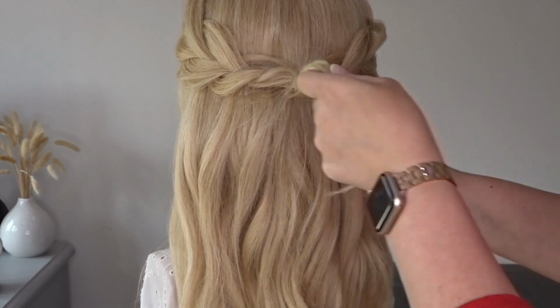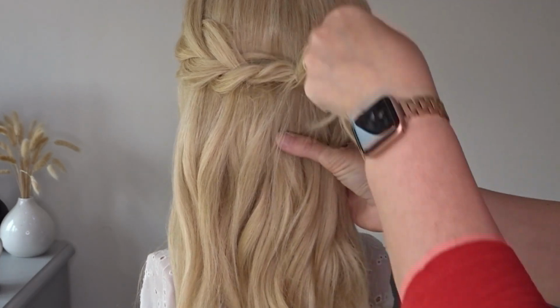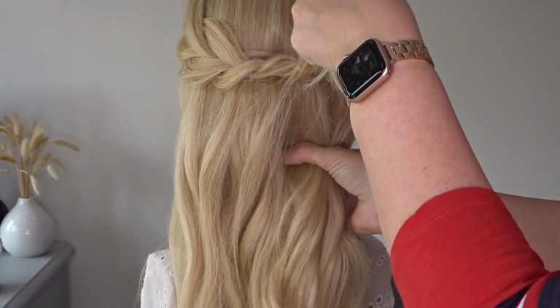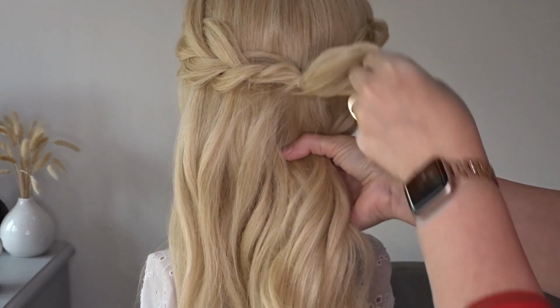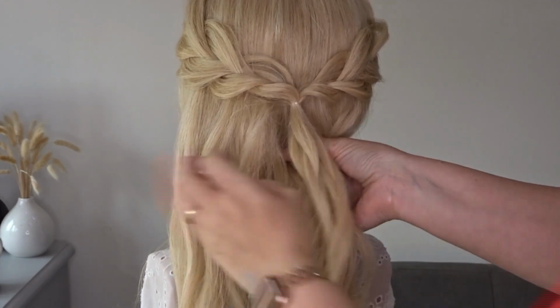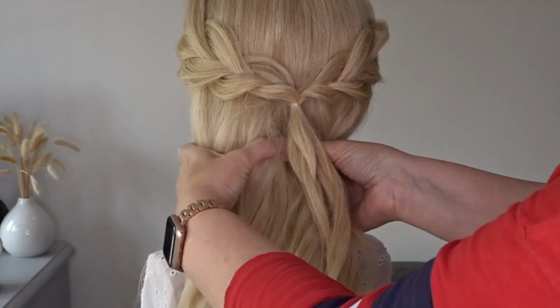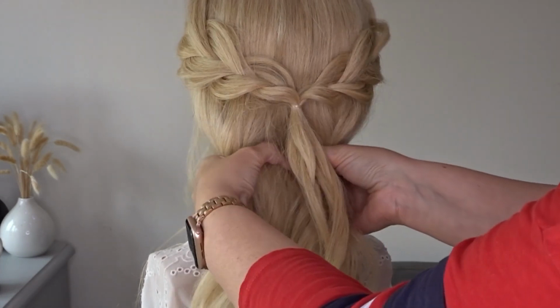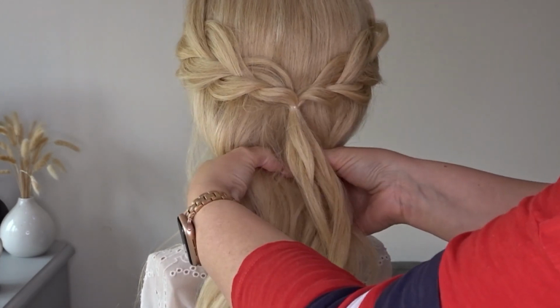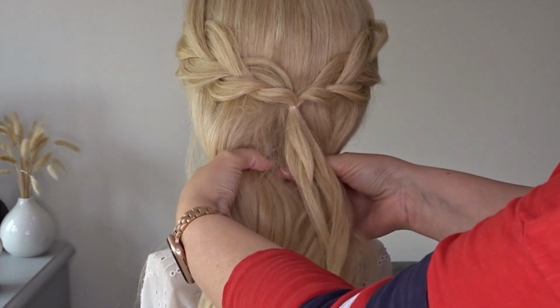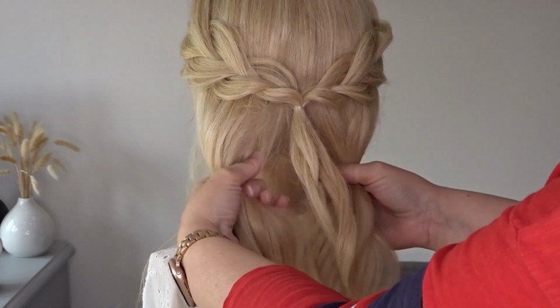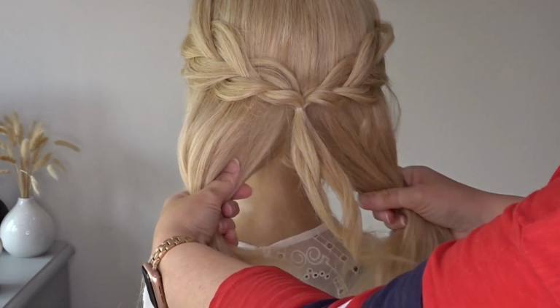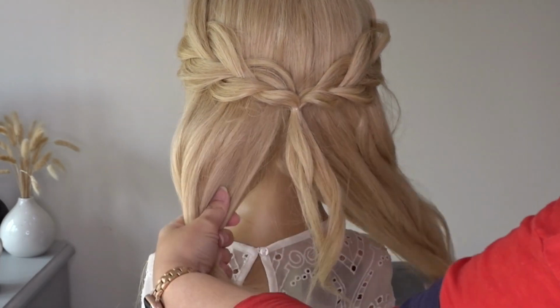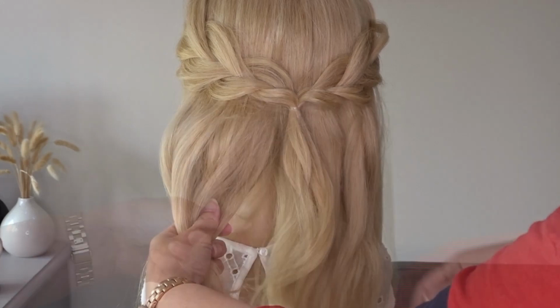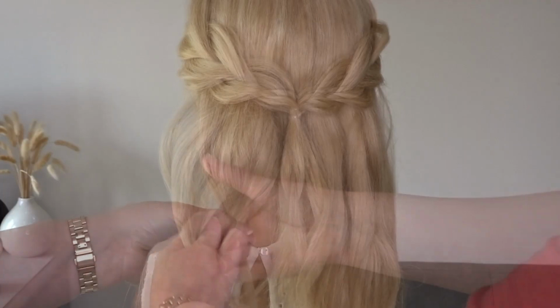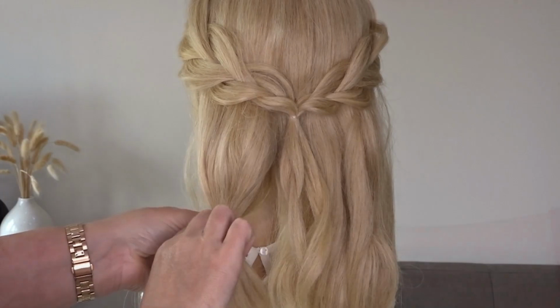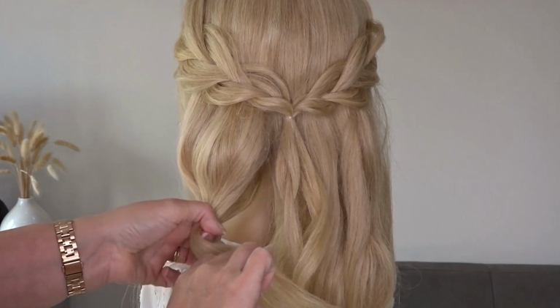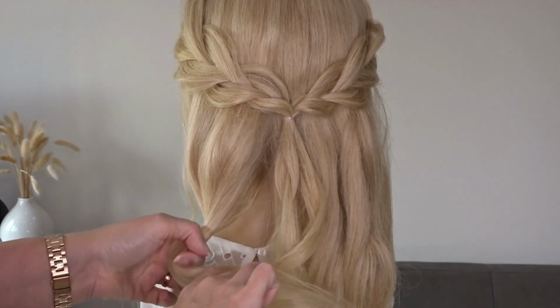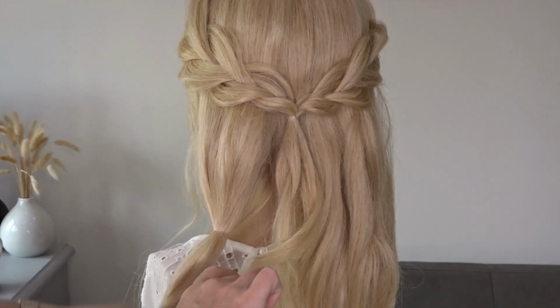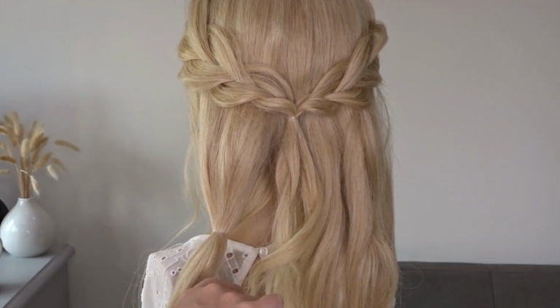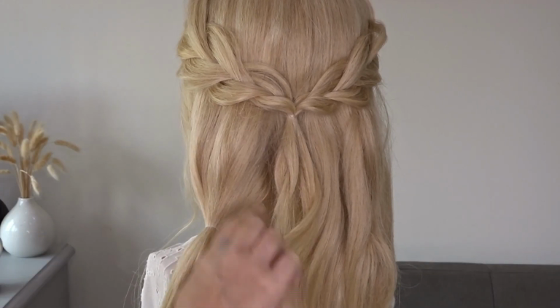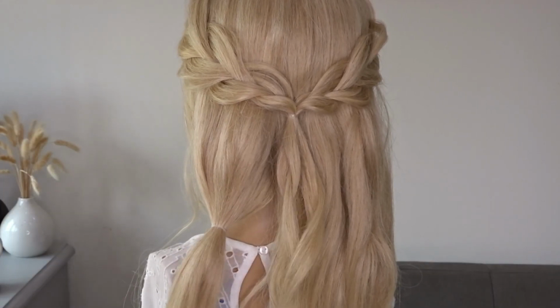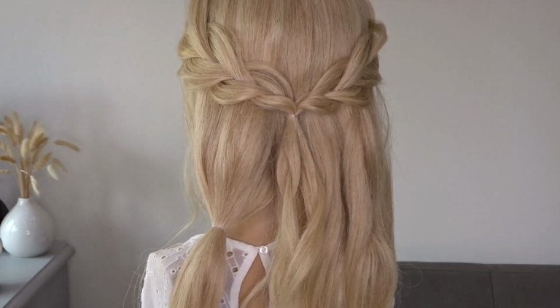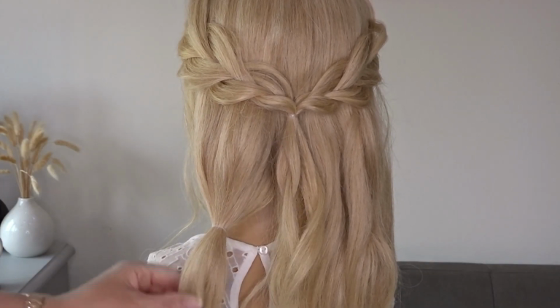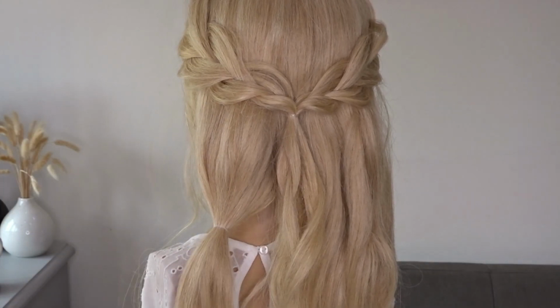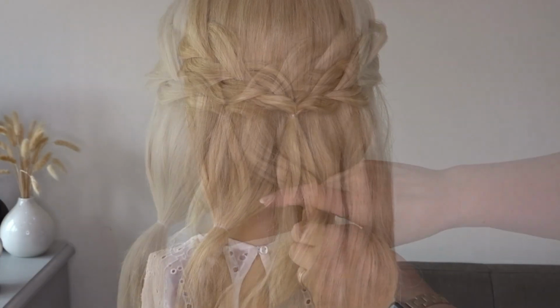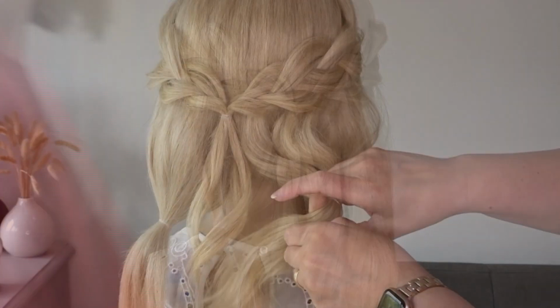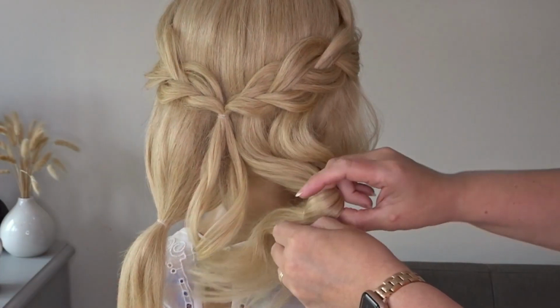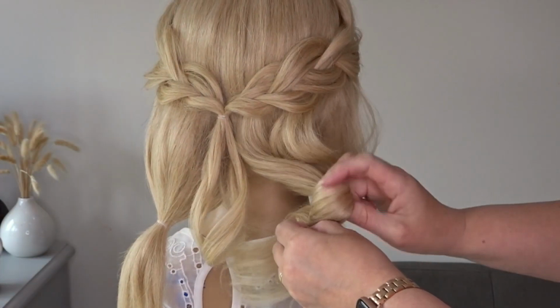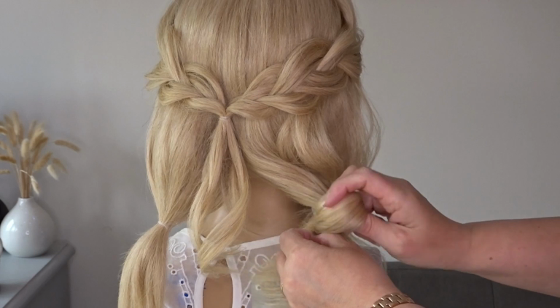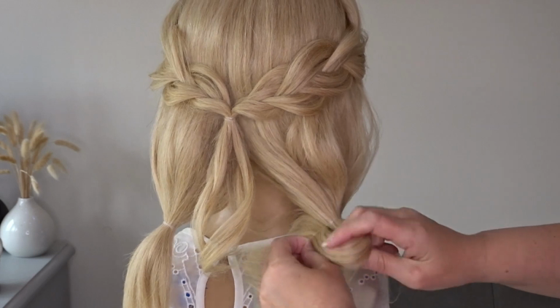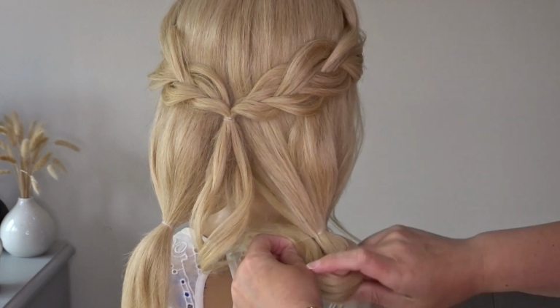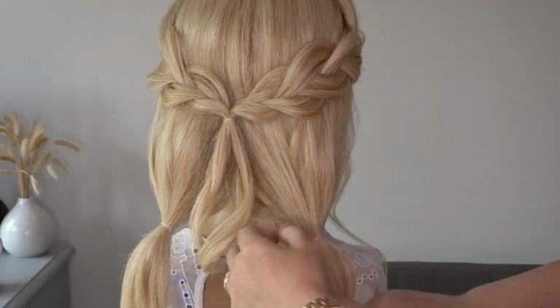Now take the rest of the hair hanging down — not including the ponytail — and divide it in half, and we're going to pop a clear elastic band level with the shoulders on each side.